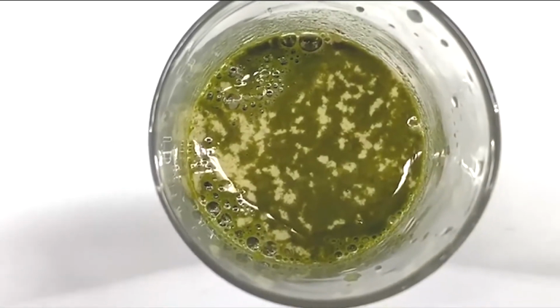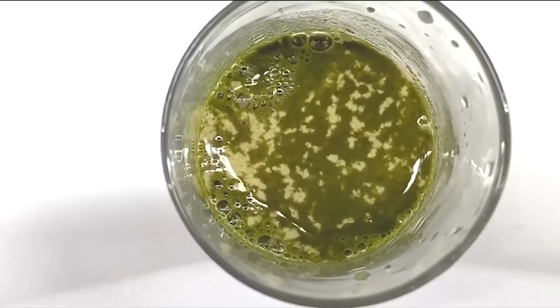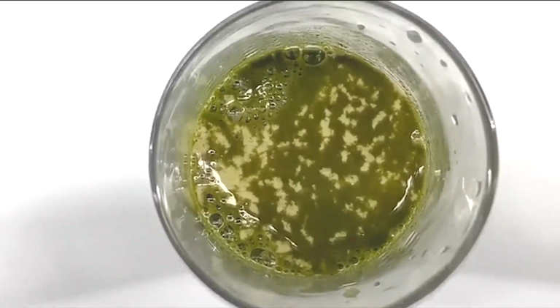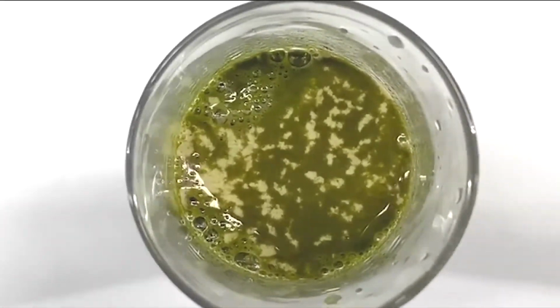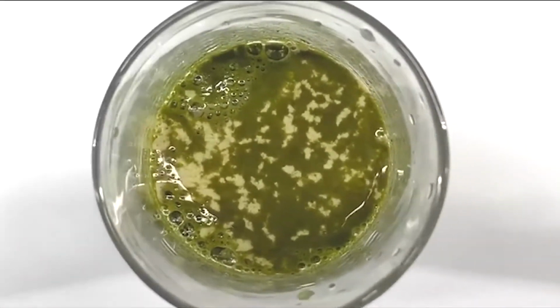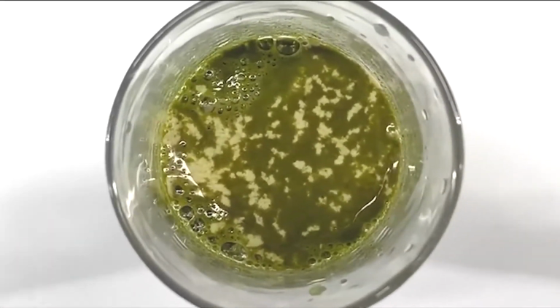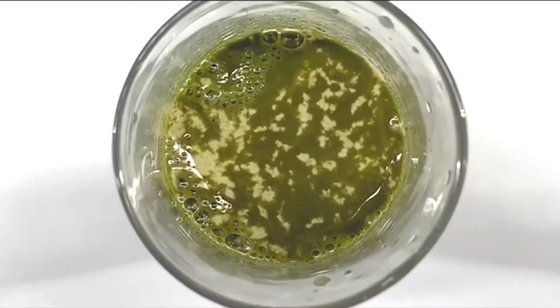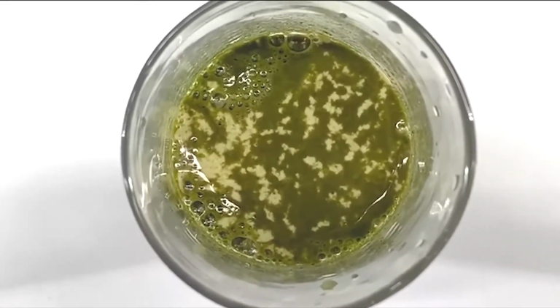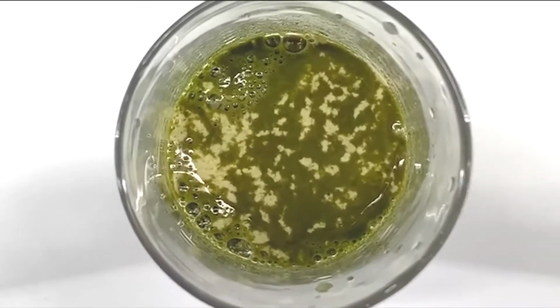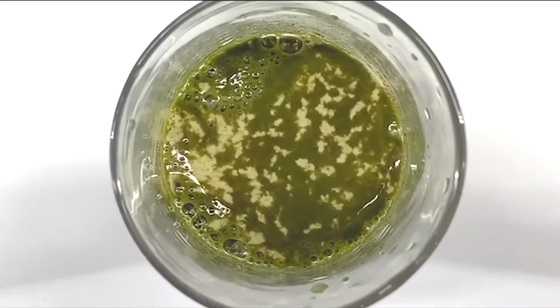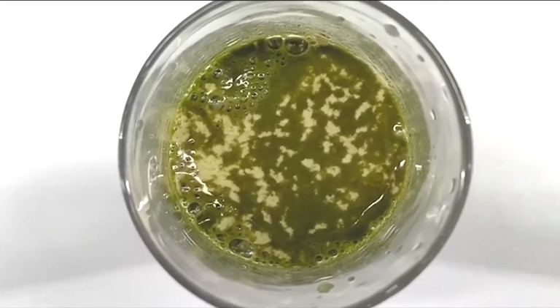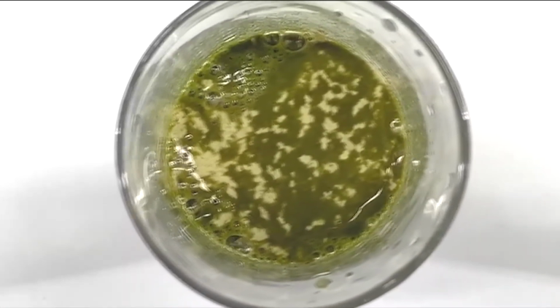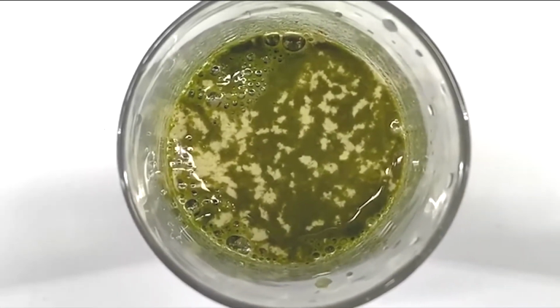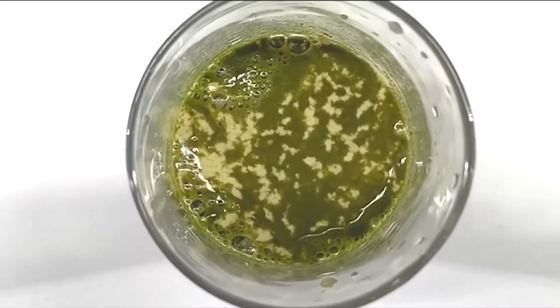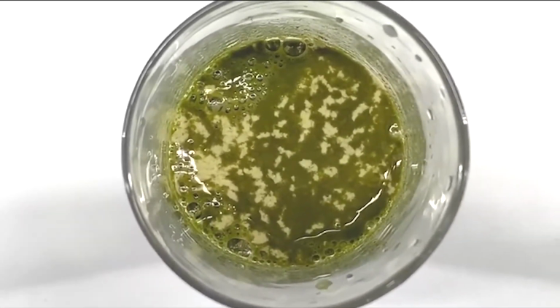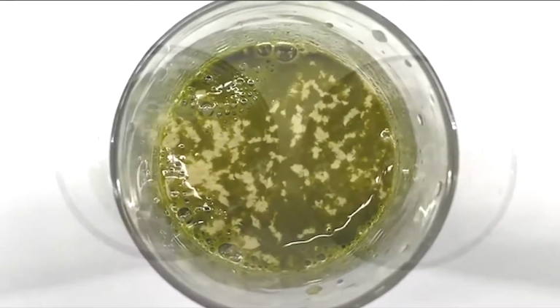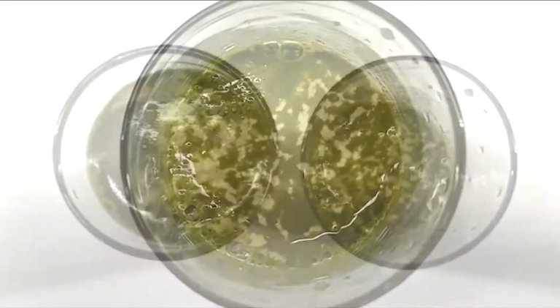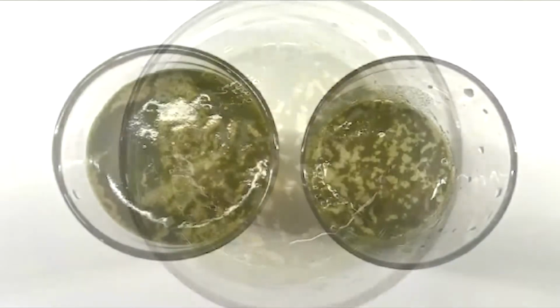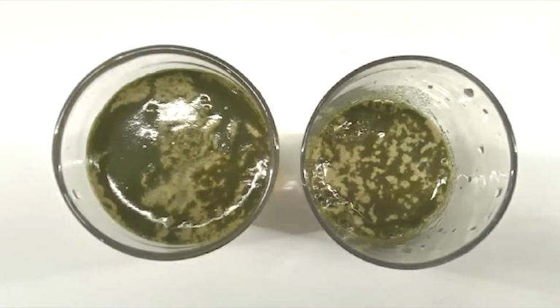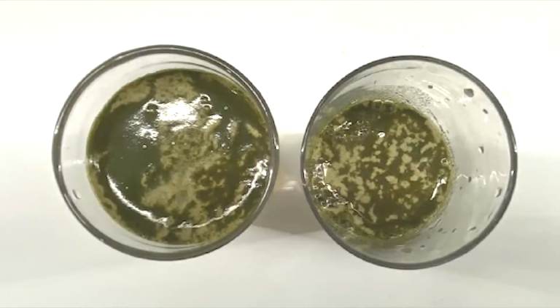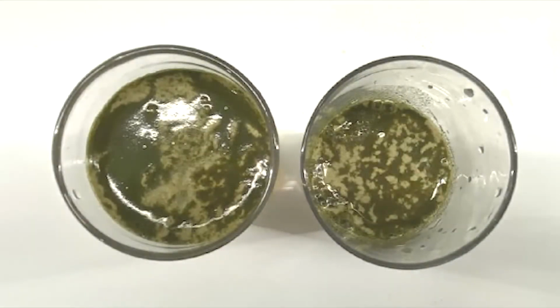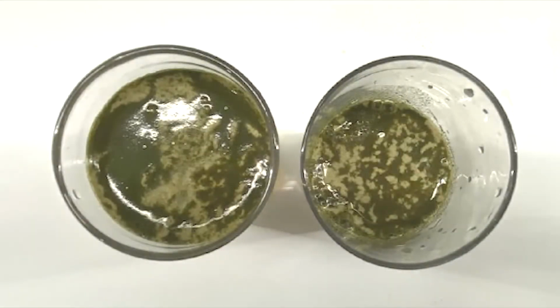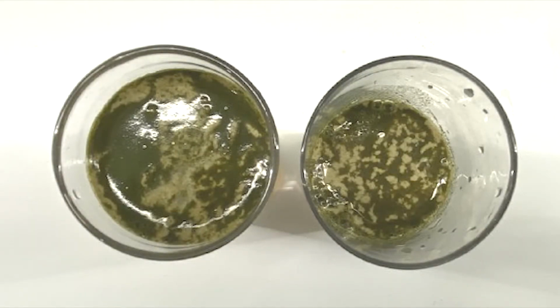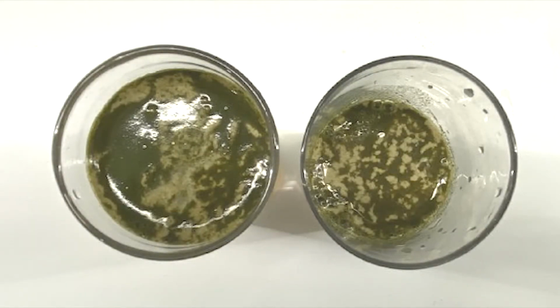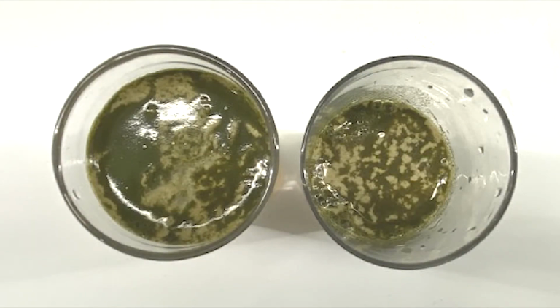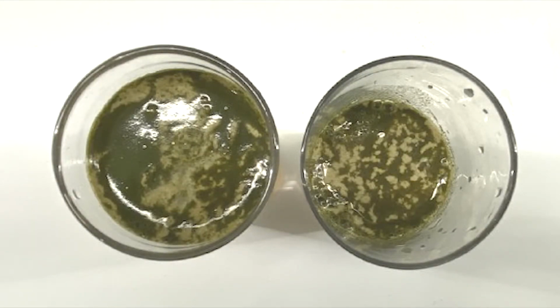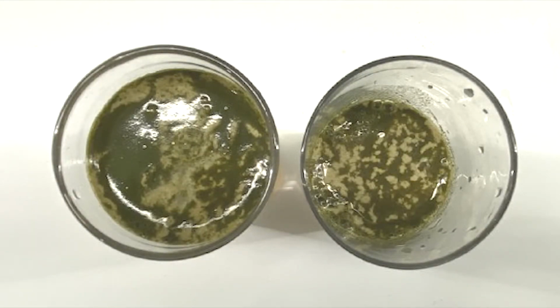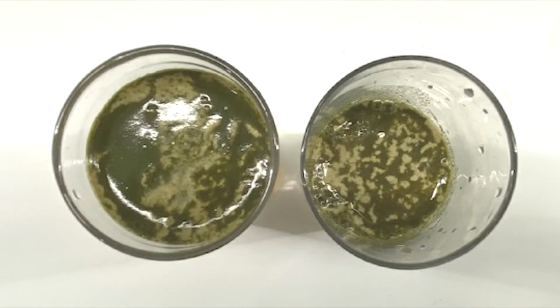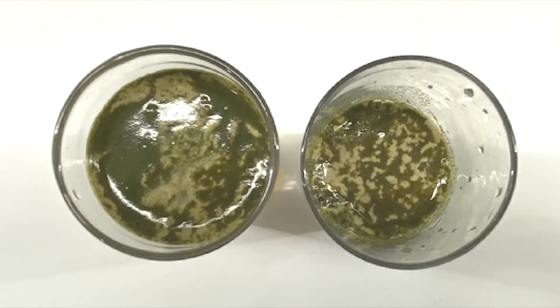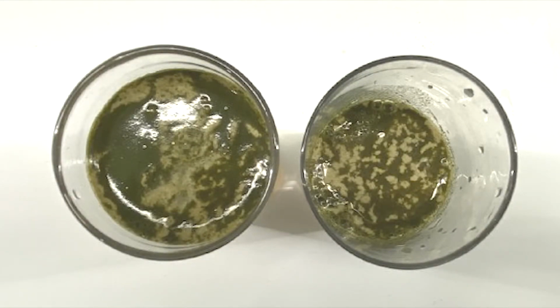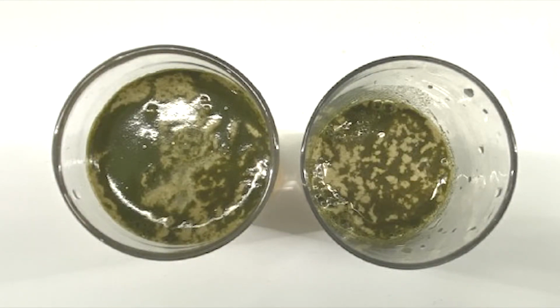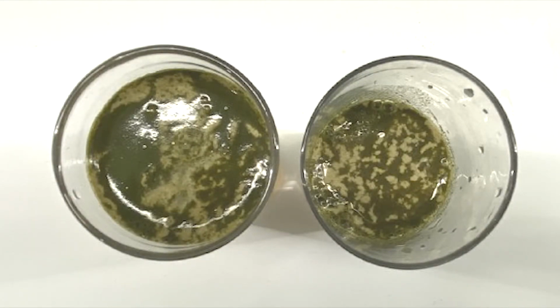Barley green is rich with more than 300 types of active enzymes and chlorophyll, simply to help us achieve the essence of detoxification.